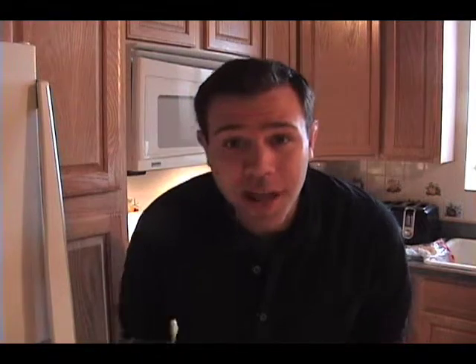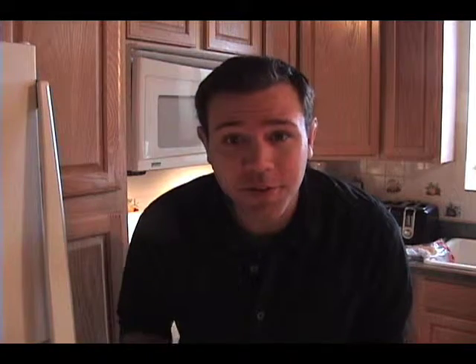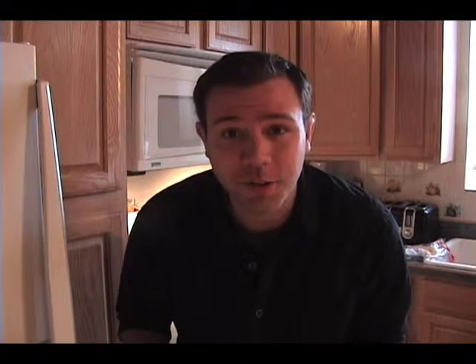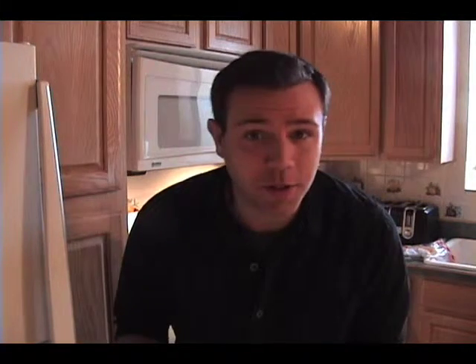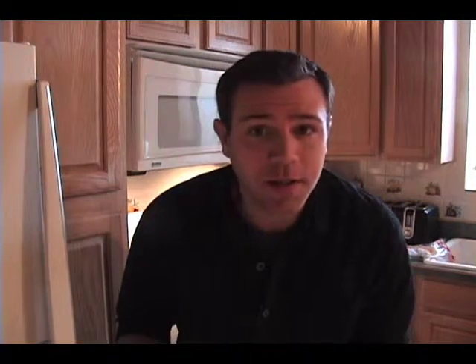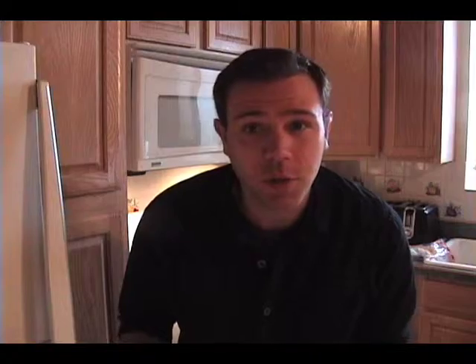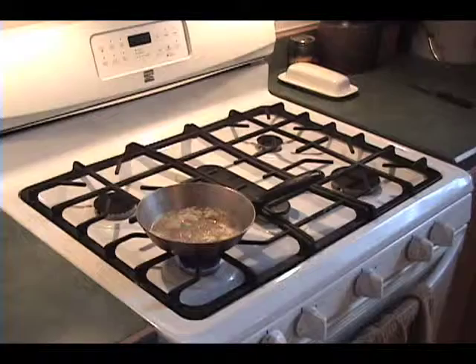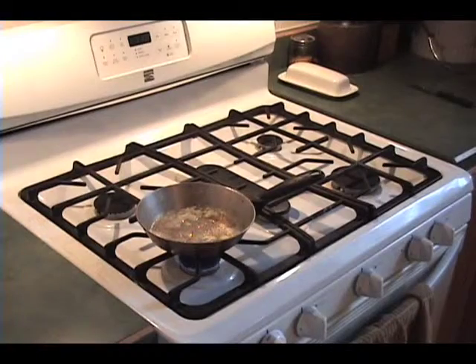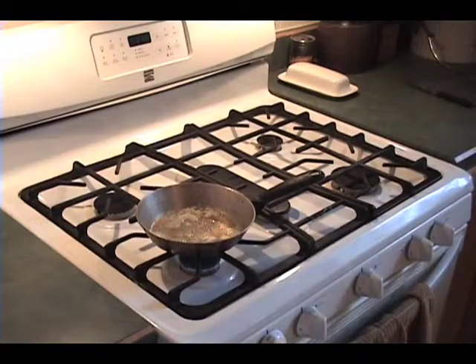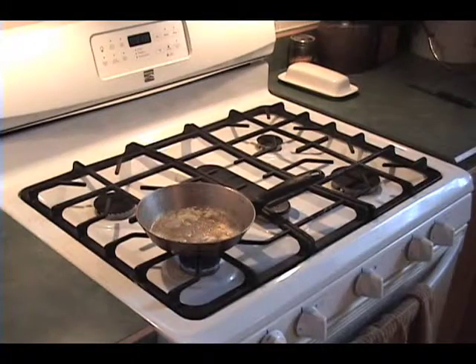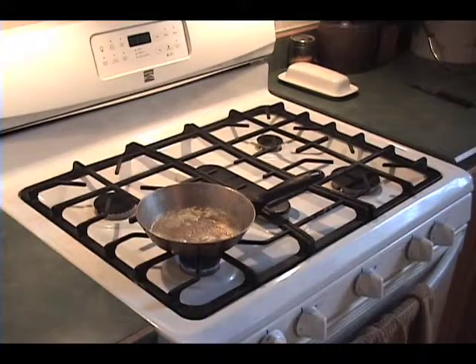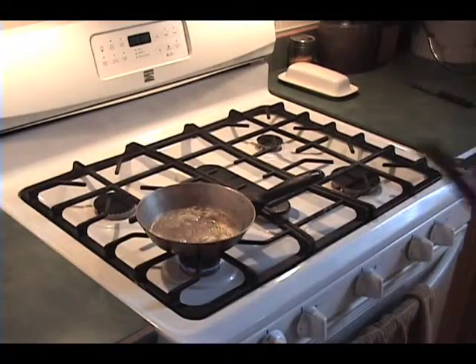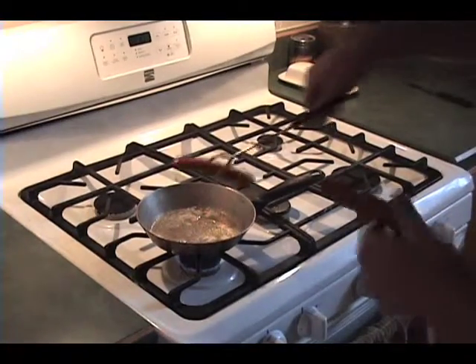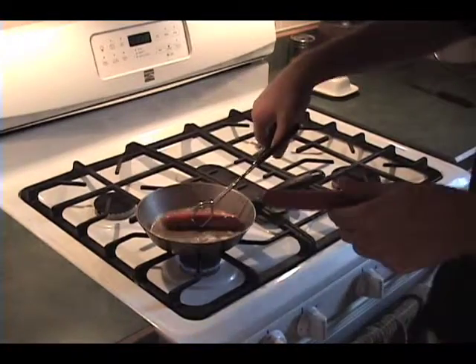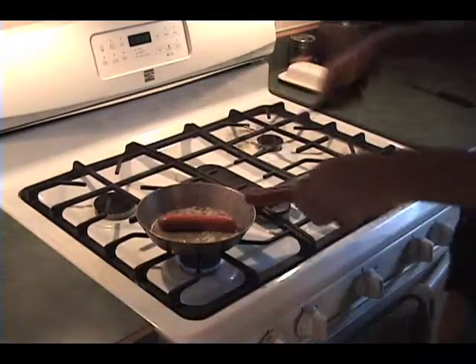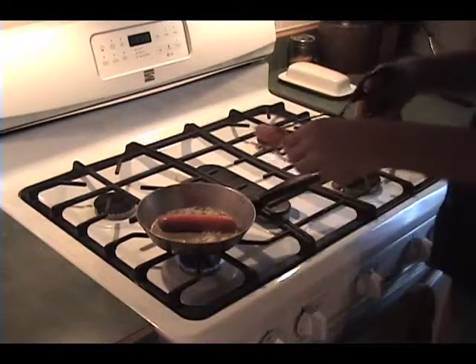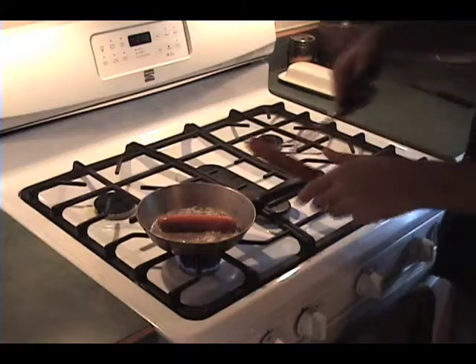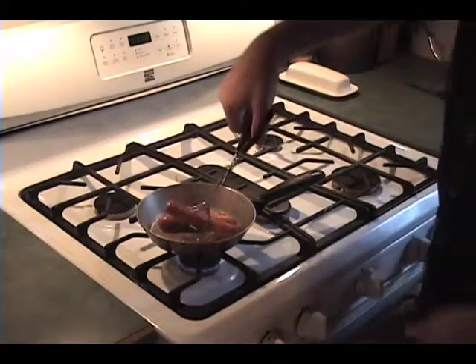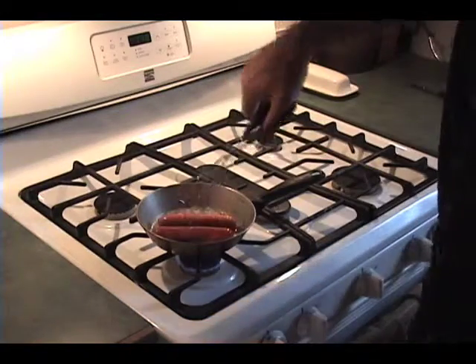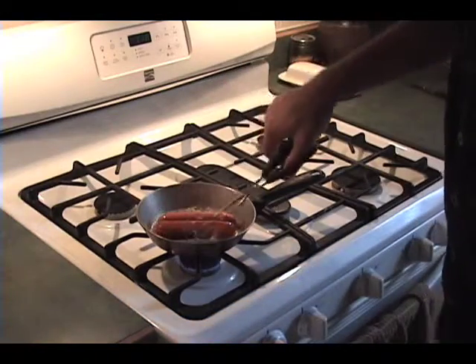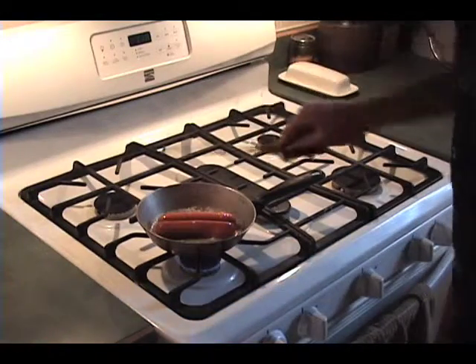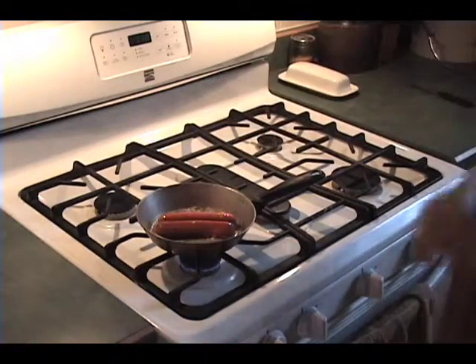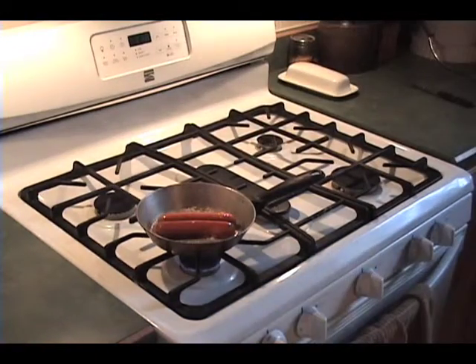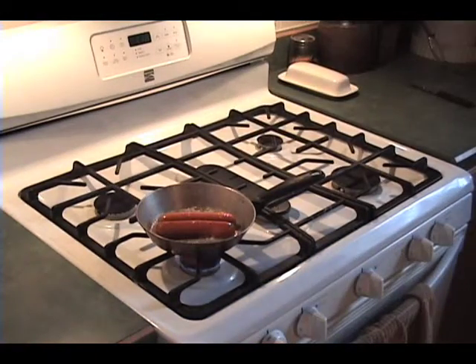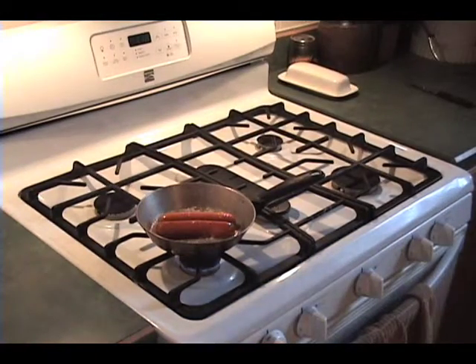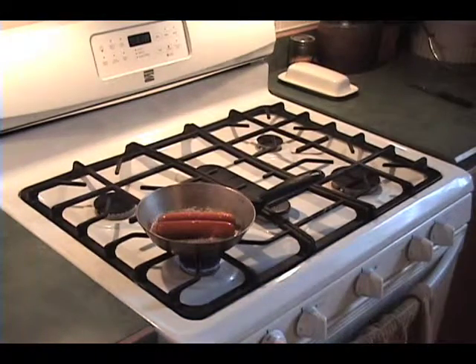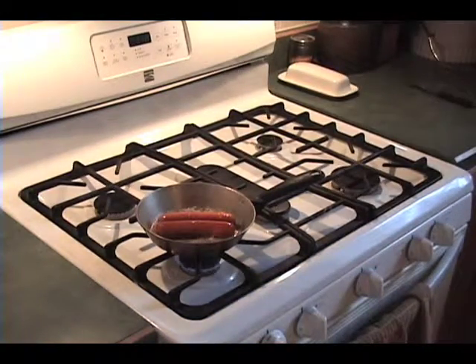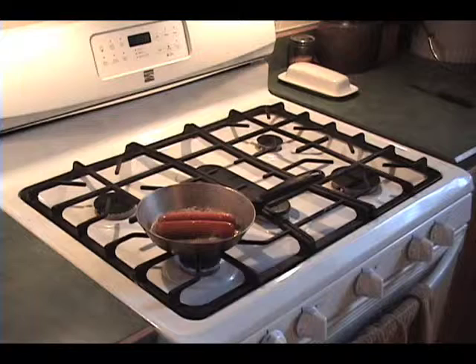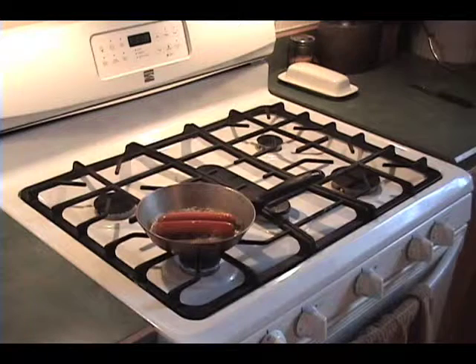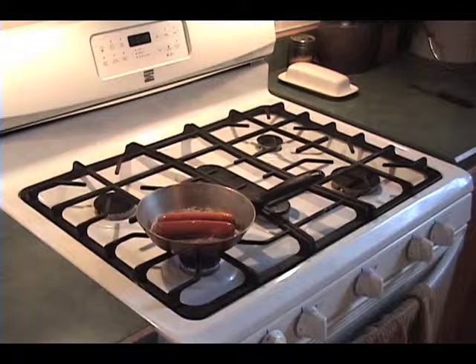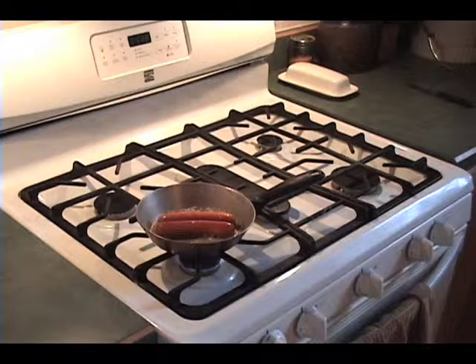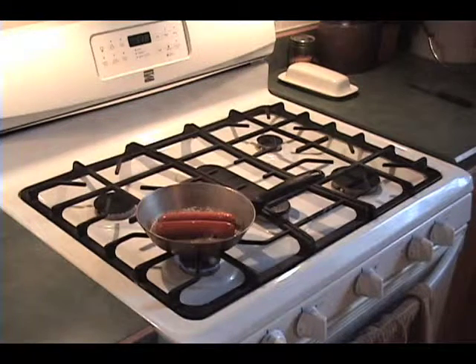Now that you've got your butter going, you're going to wait for it to completely liquefy and start to bubble. And what you're going to do after that is add your hot dogs to it. Be careful when you drop them in because a lot of times hot butter pockets will pop out on you.